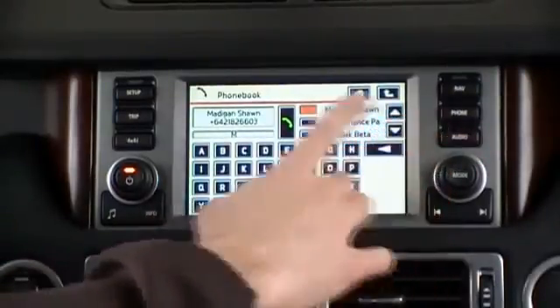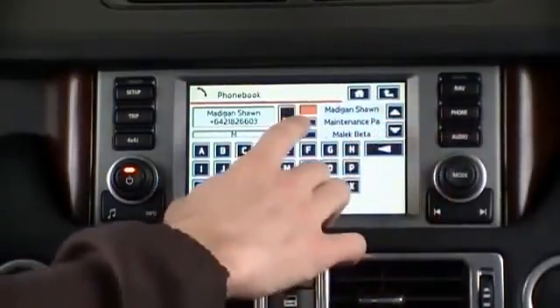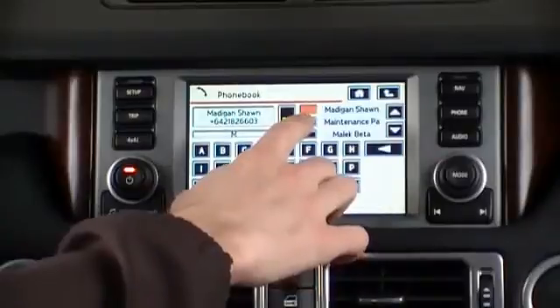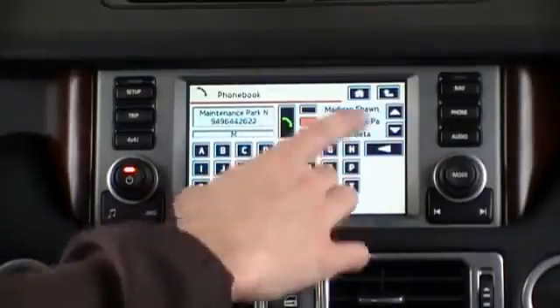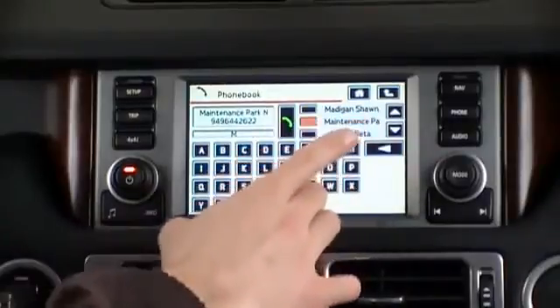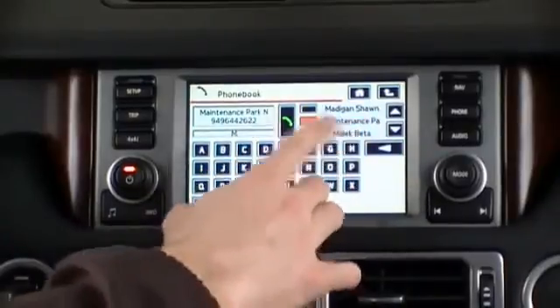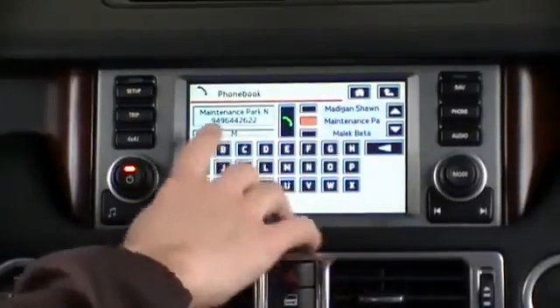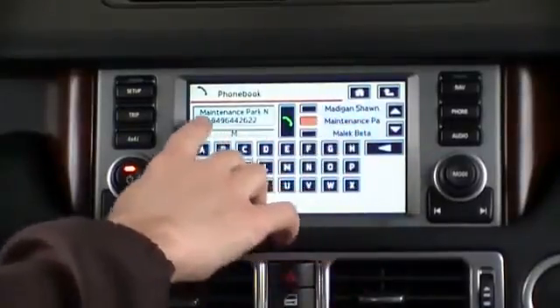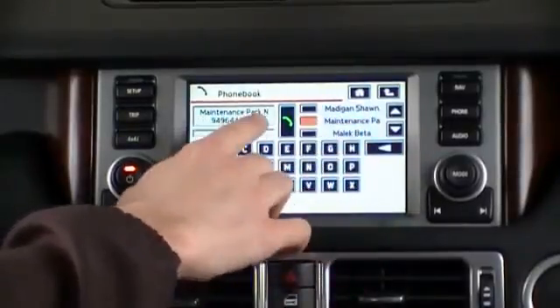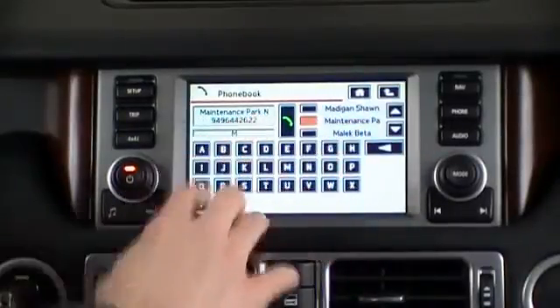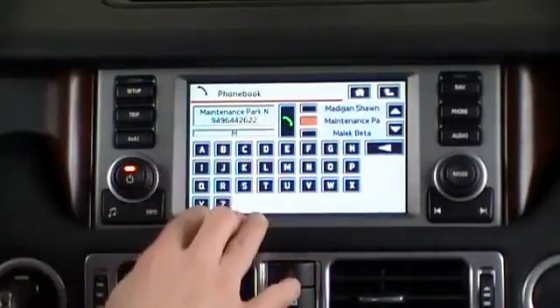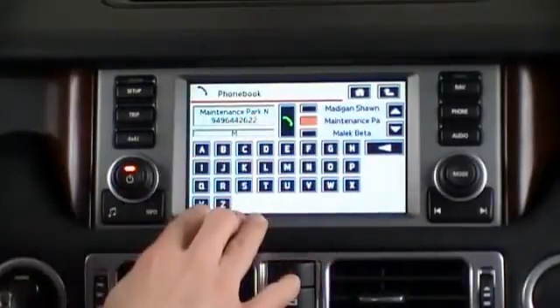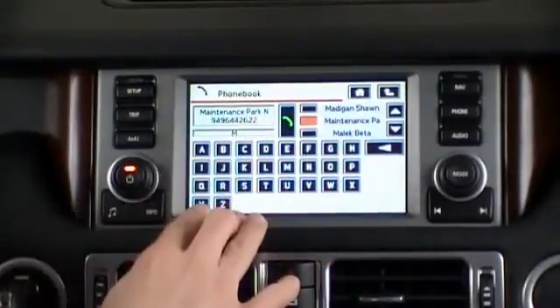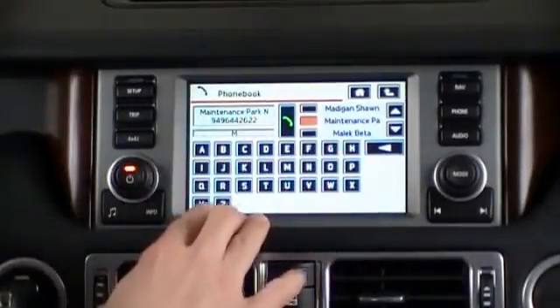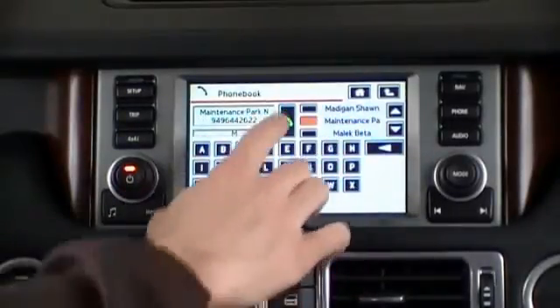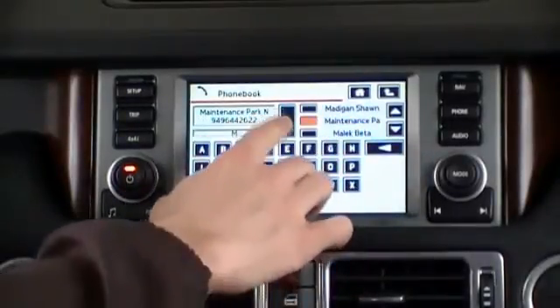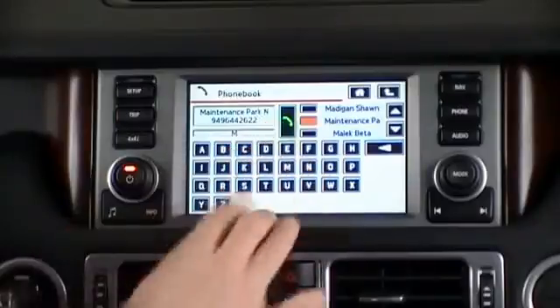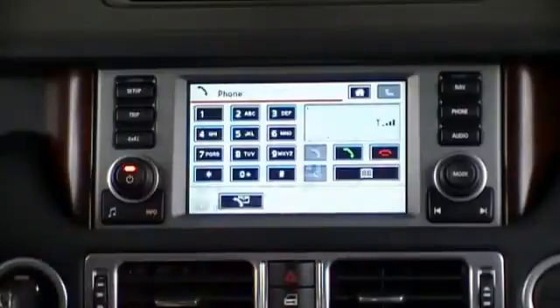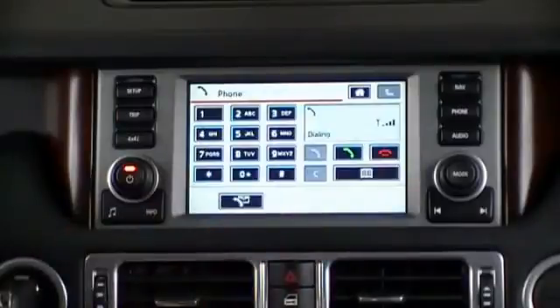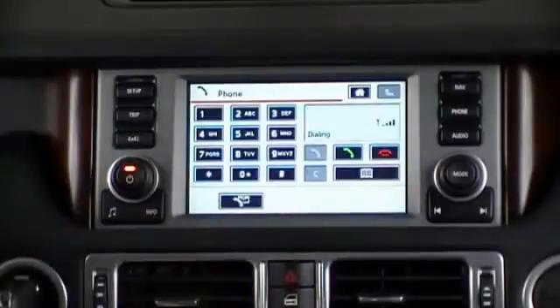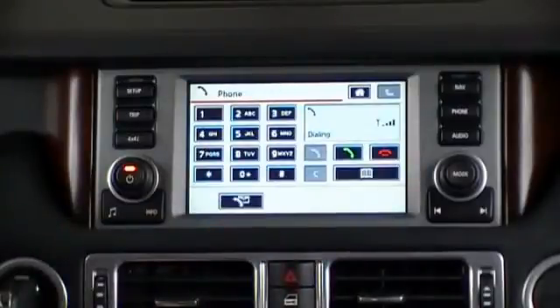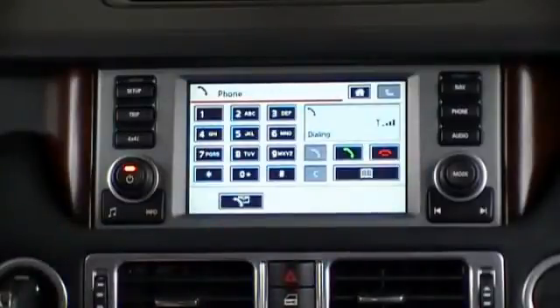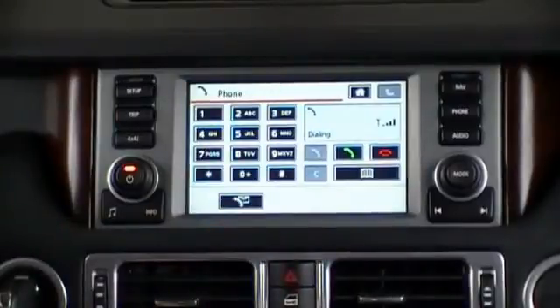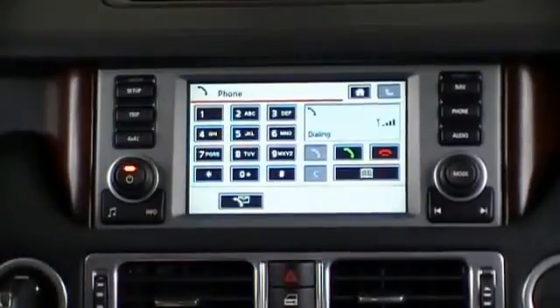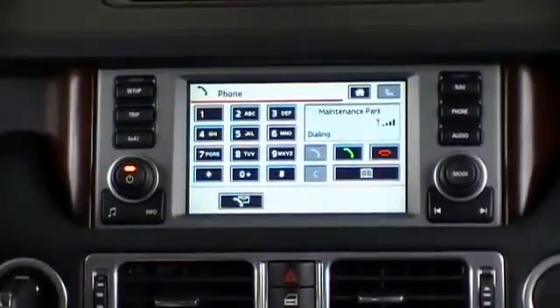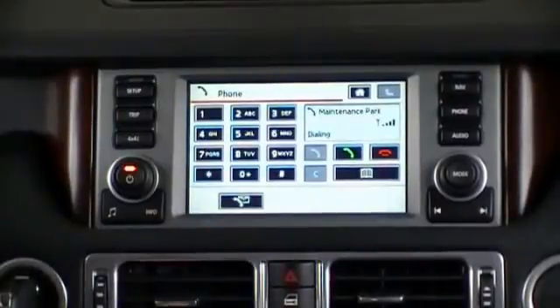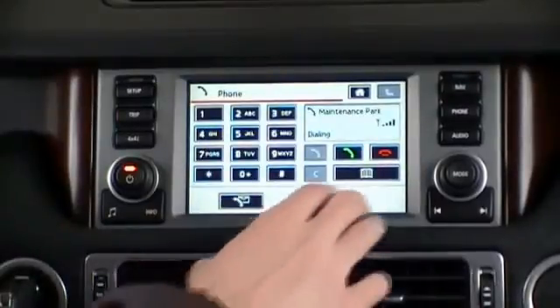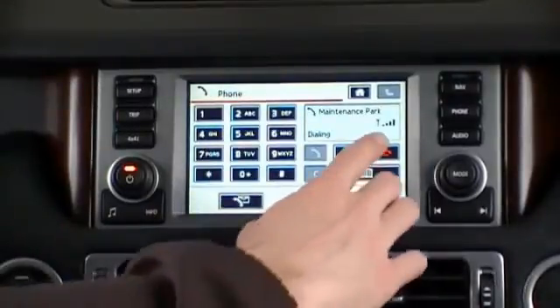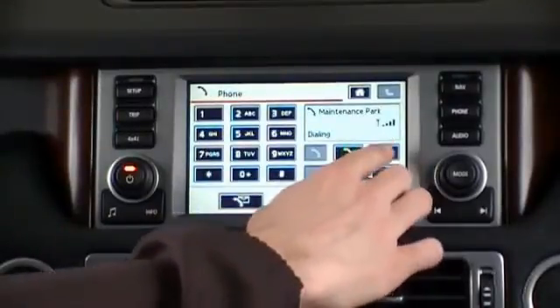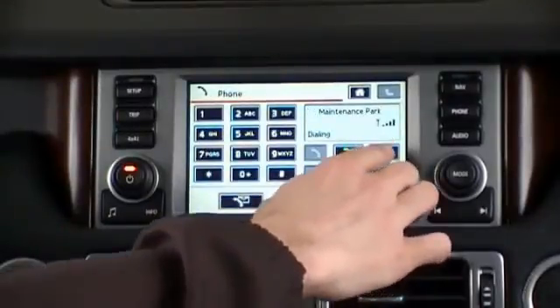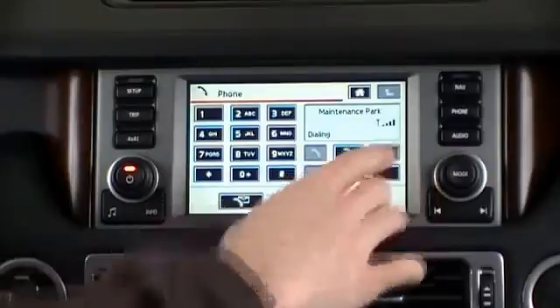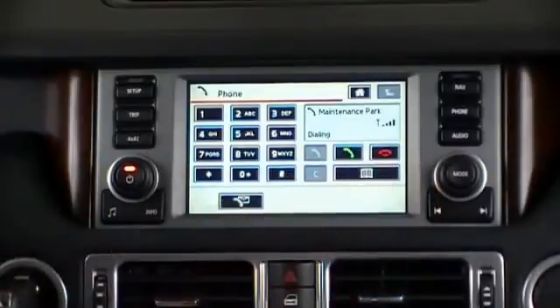Then we select the option that we want to dial. The number and name would display right there, and we simply press the dial out button. To hang up, we press the hang up button.